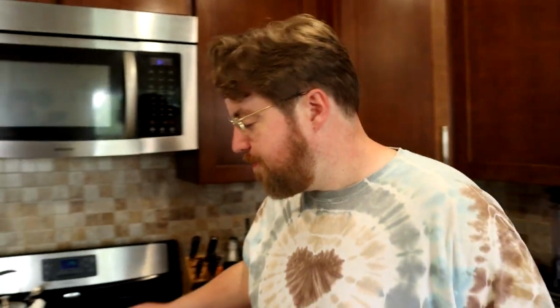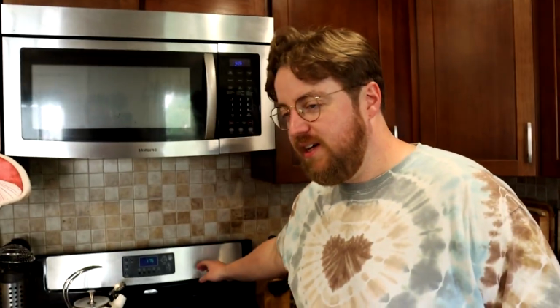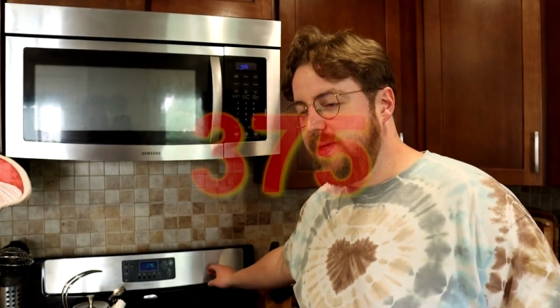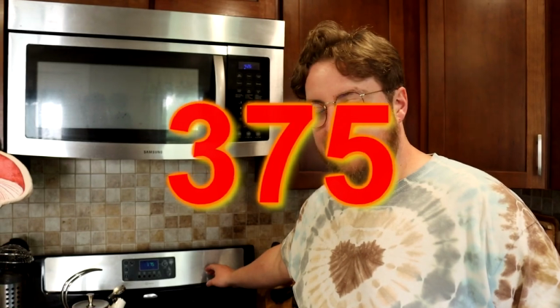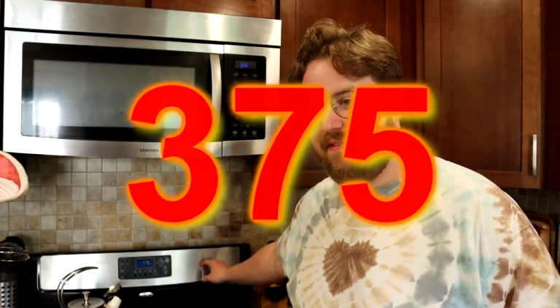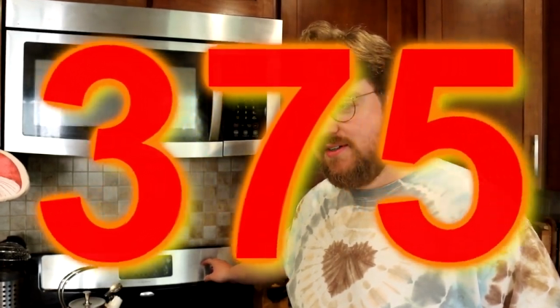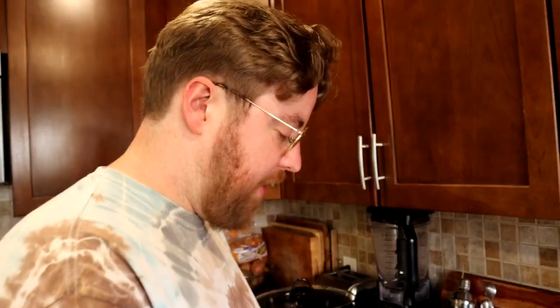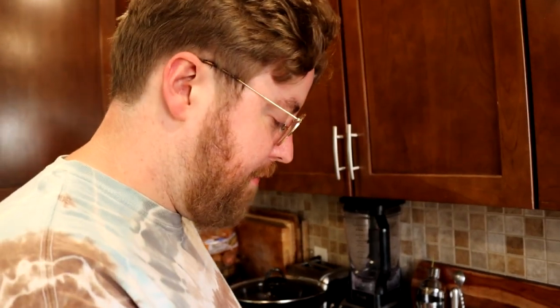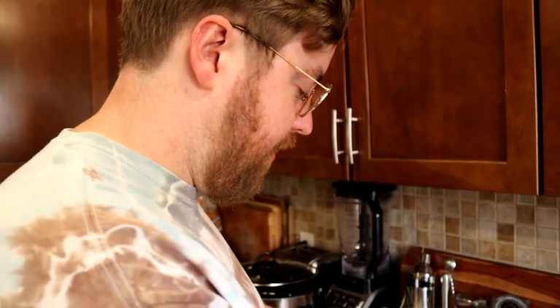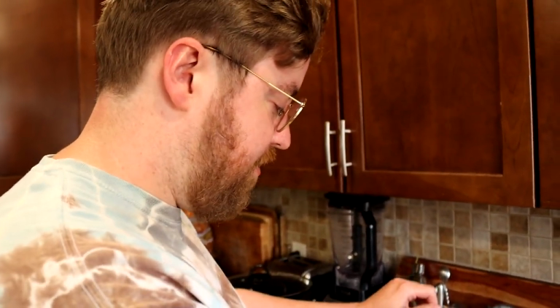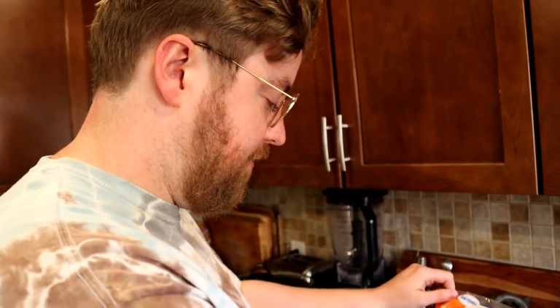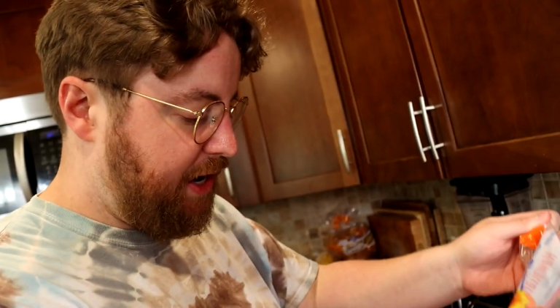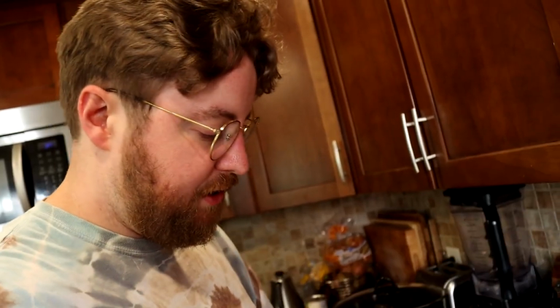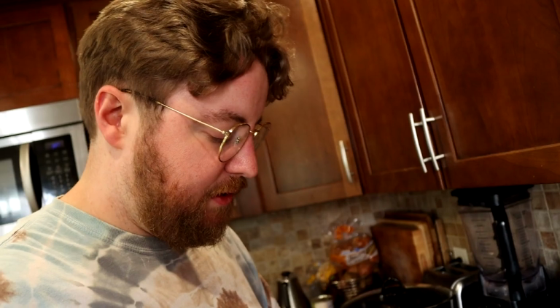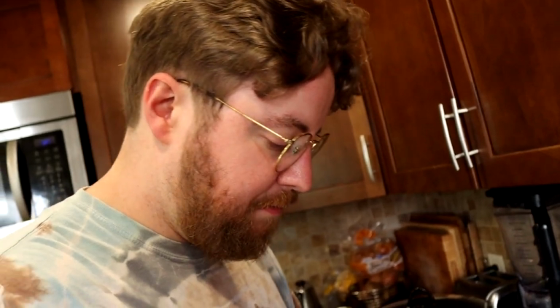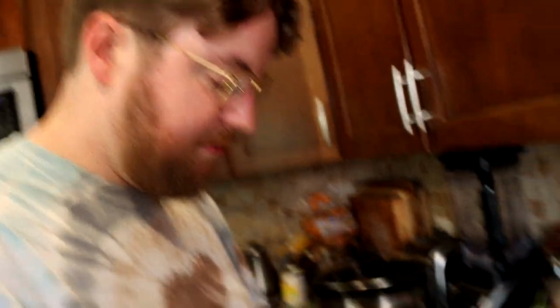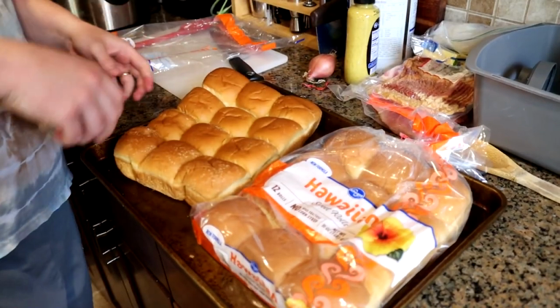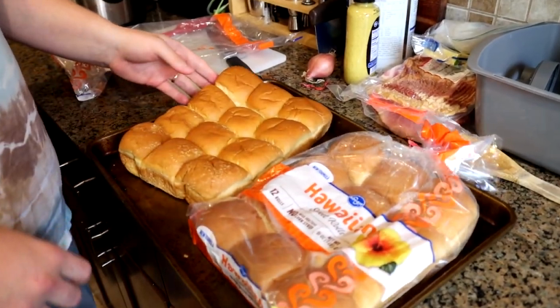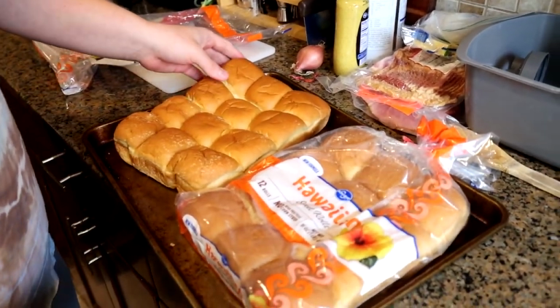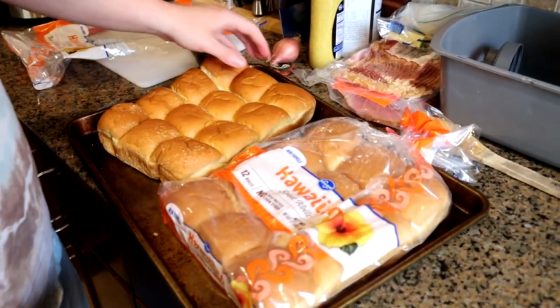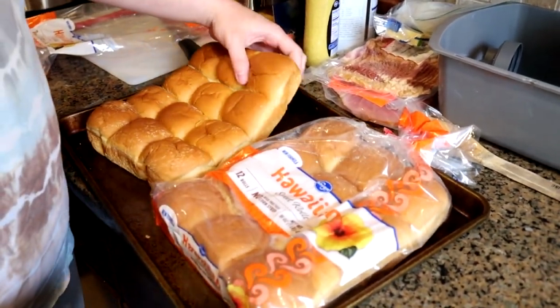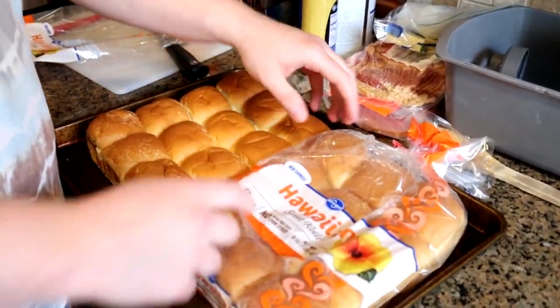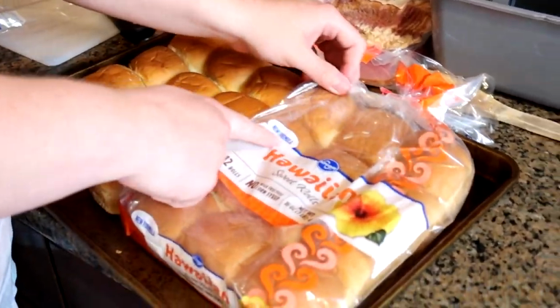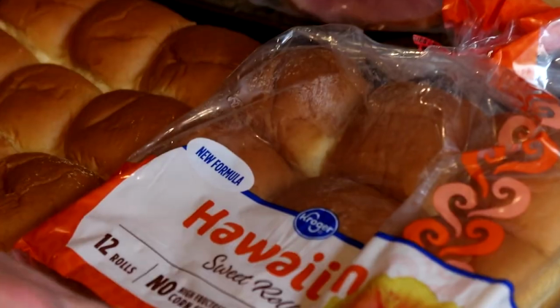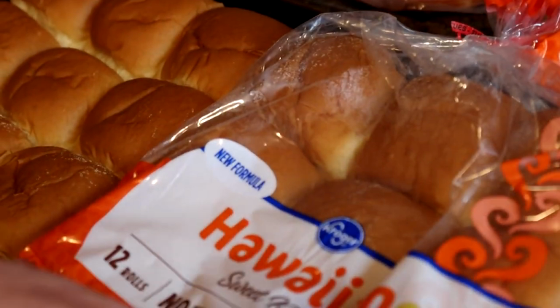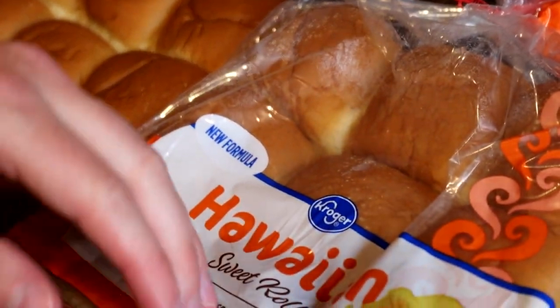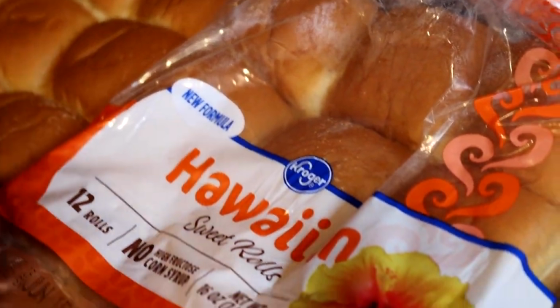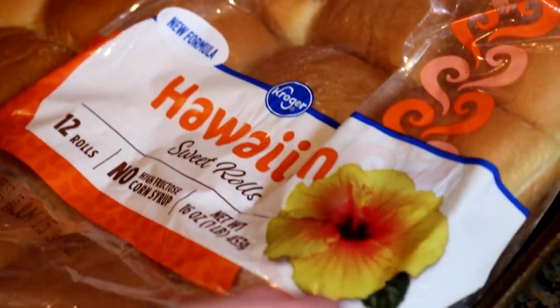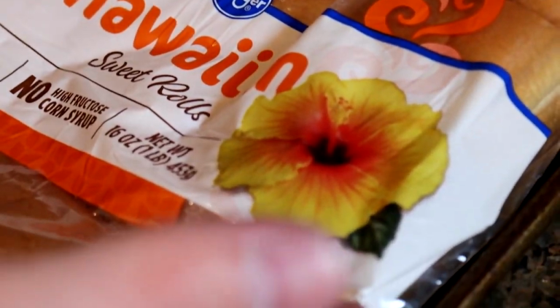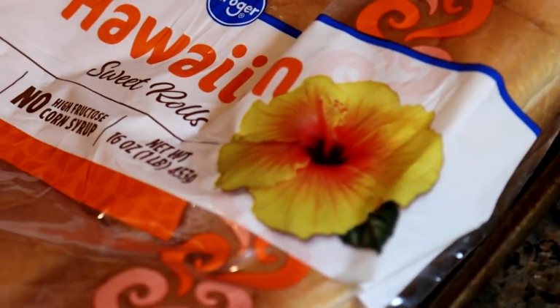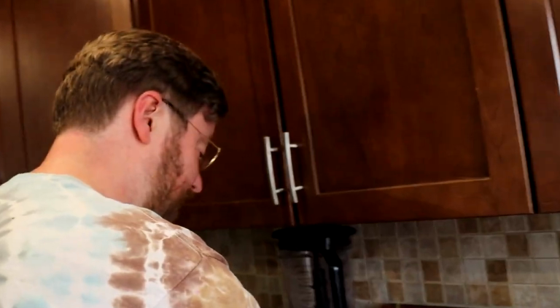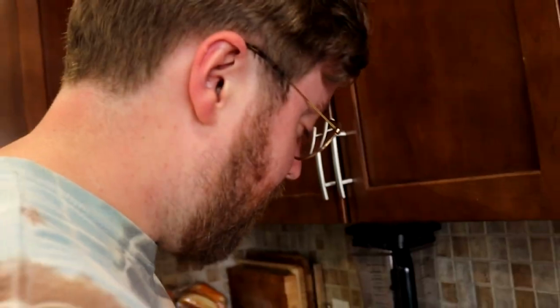We're going to preheat the oven to 375 degrees. I'm making a large amount, which is why I'm using a sheet pan. These are Kroger Hawaiian sweet rolls — new formula. You can see it's flavored with hibiscus flour.